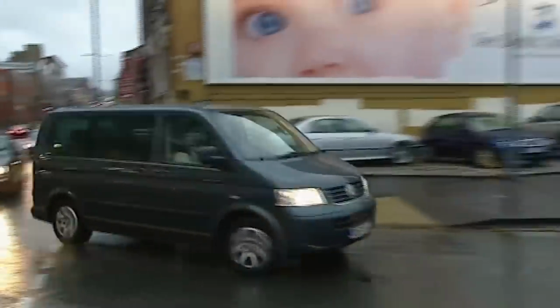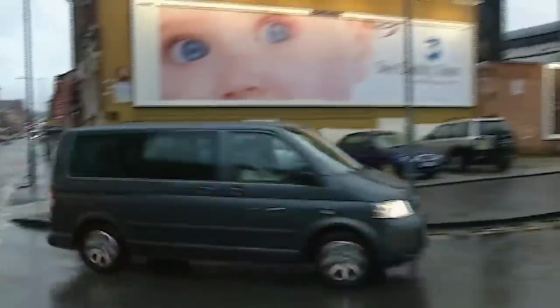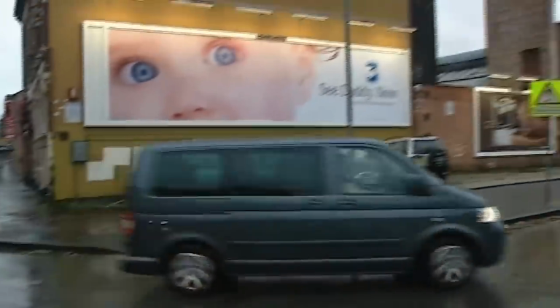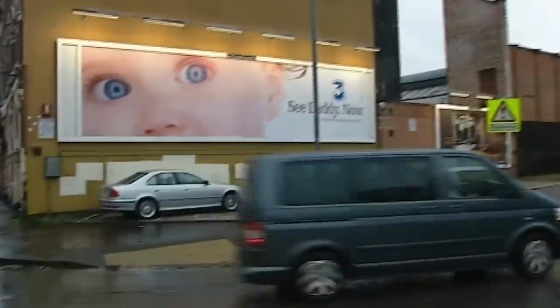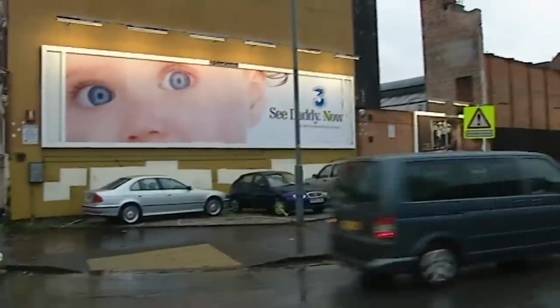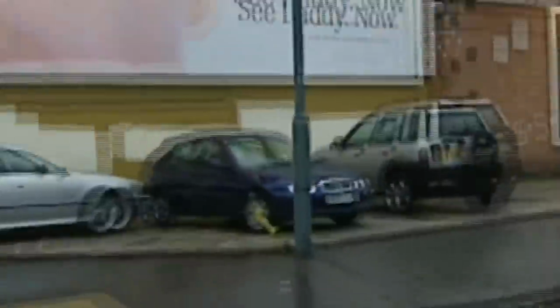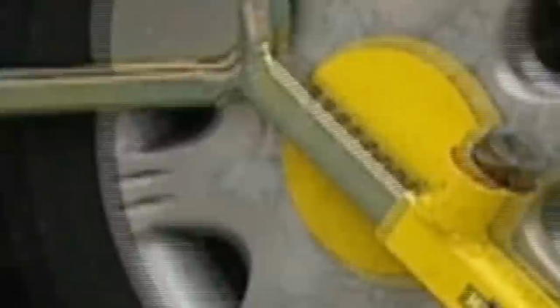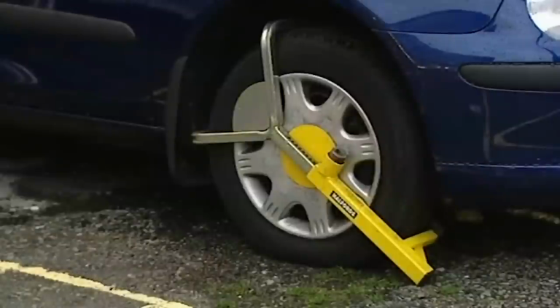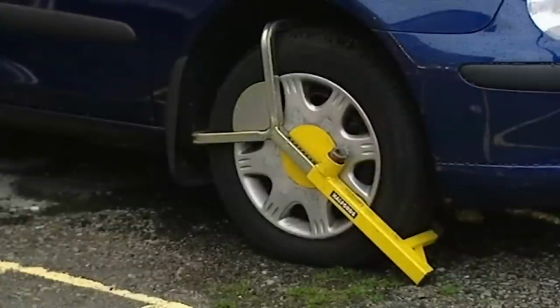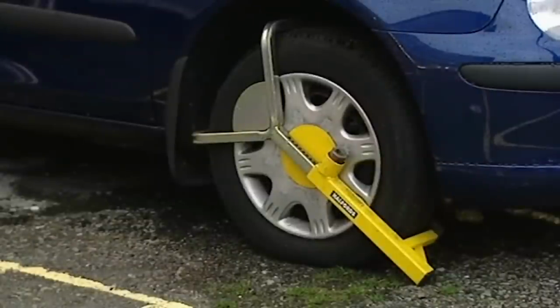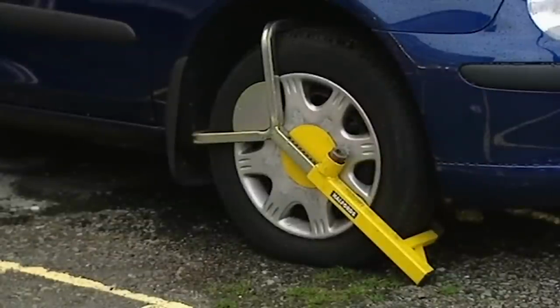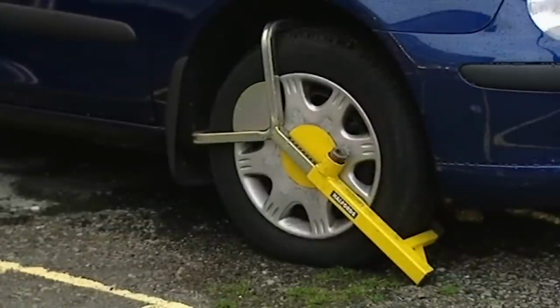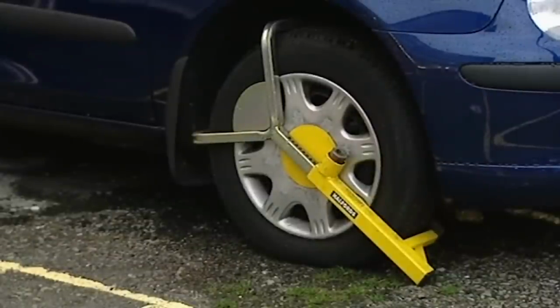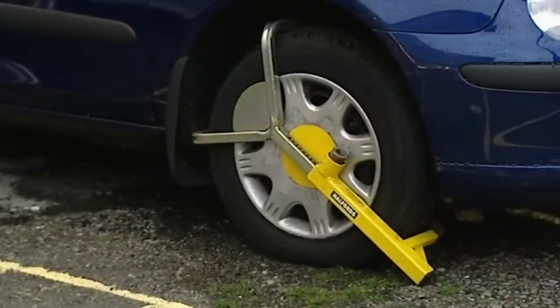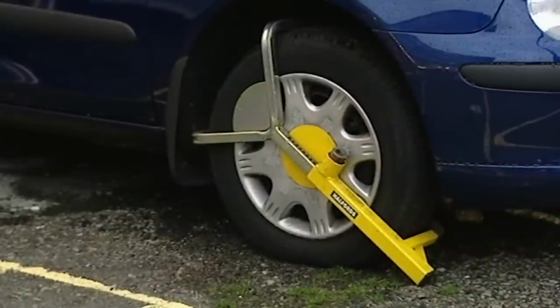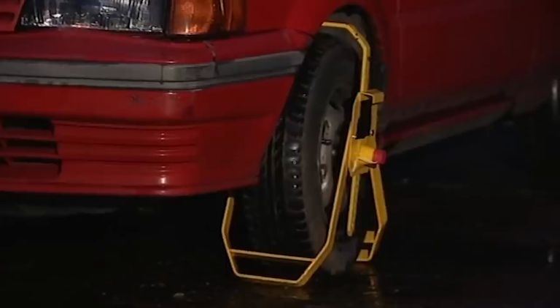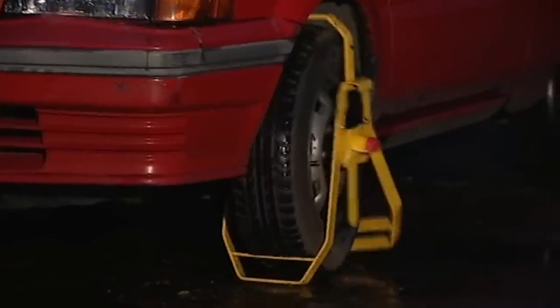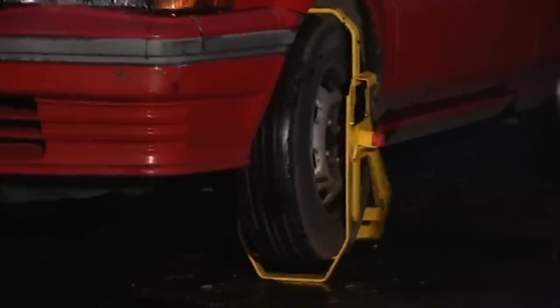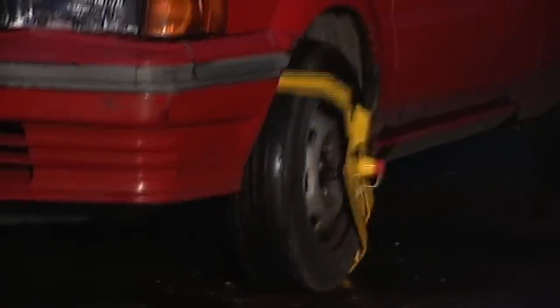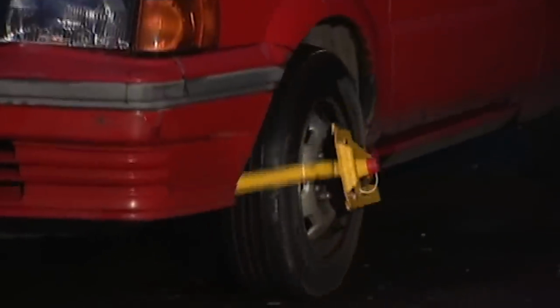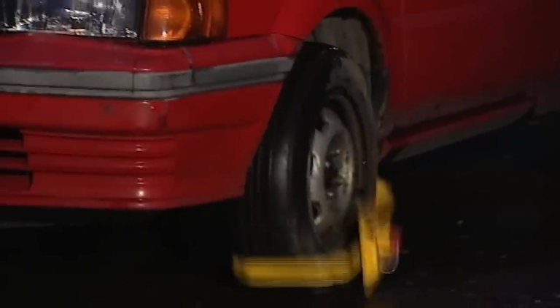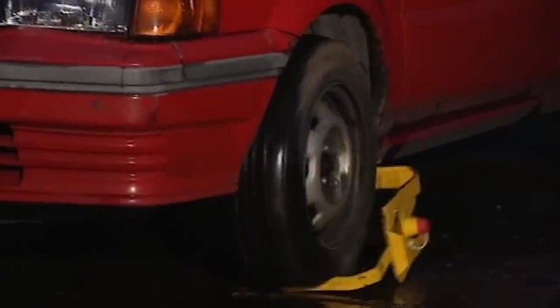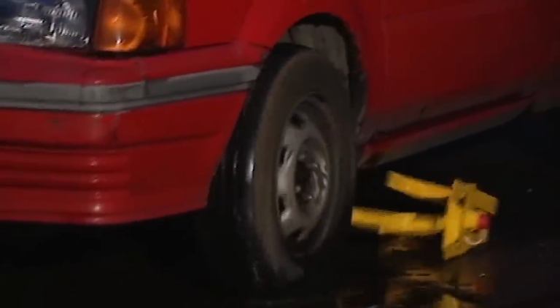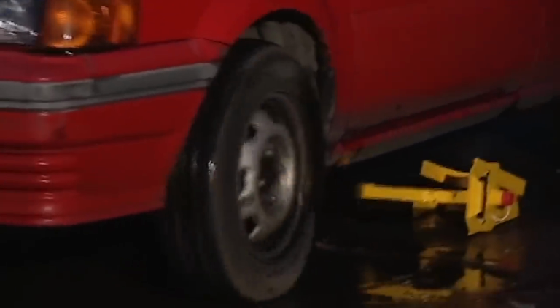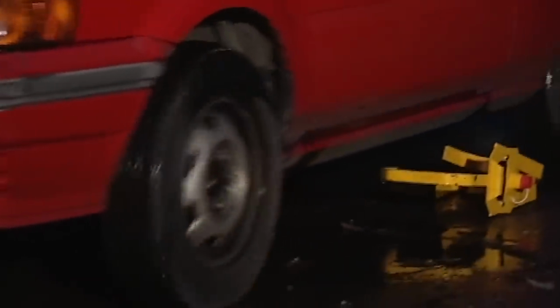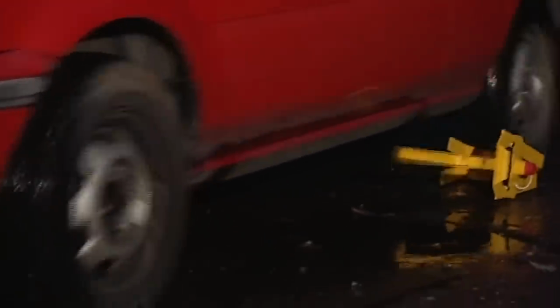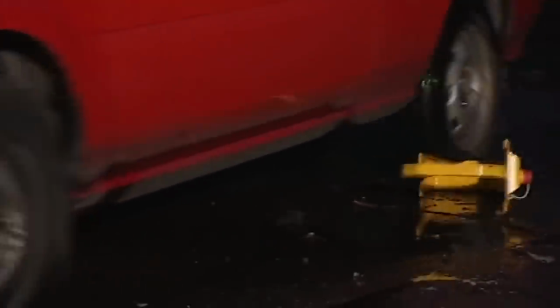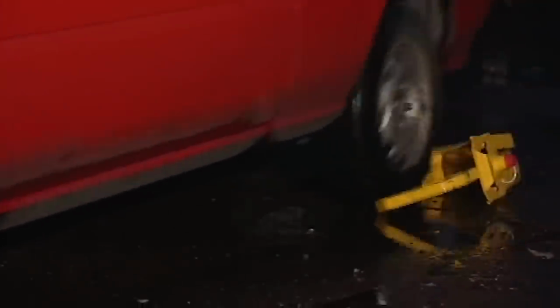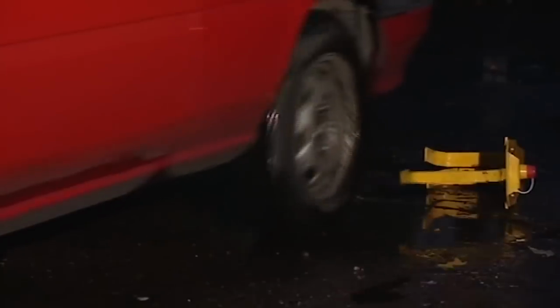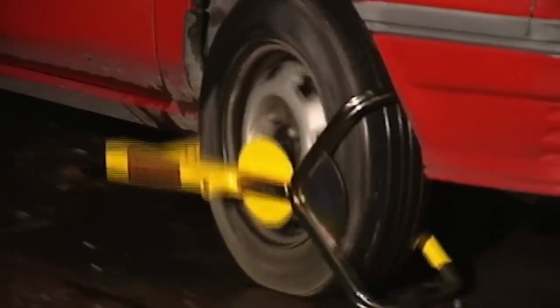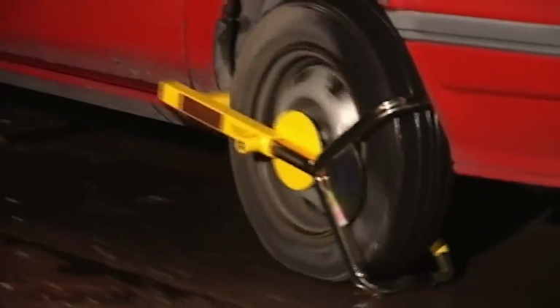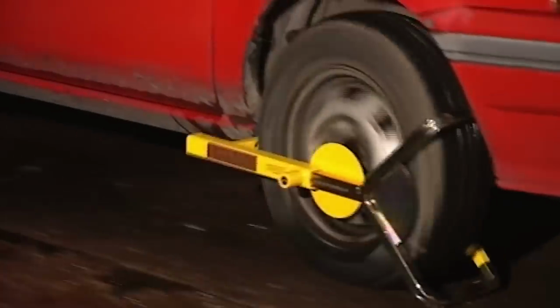Thirdly, if you get nobbled by one of these smaller devices, just try driving off. It's against the law, but you may be willing to take the risk in a bid for freedom. Beware of scratched wheels, though.